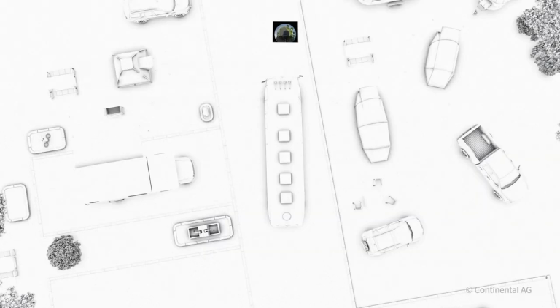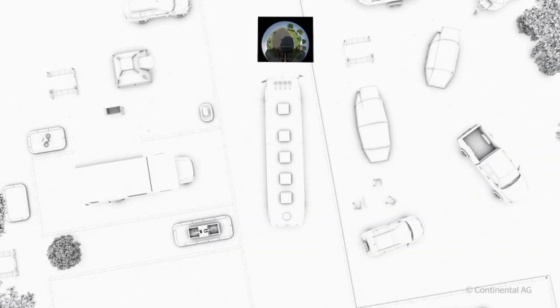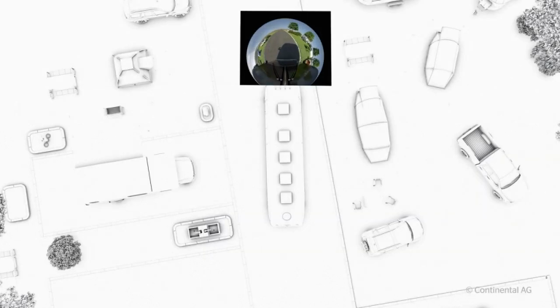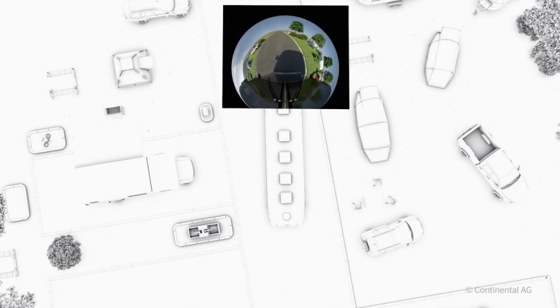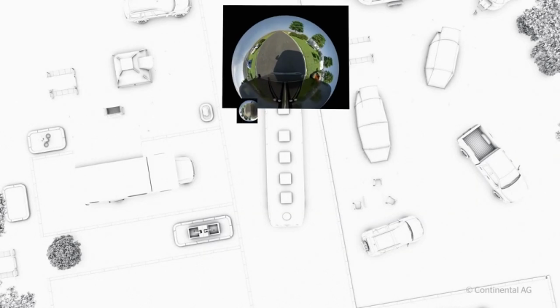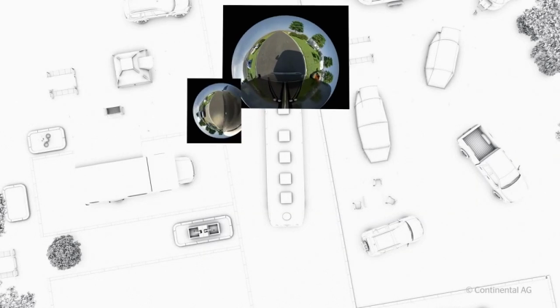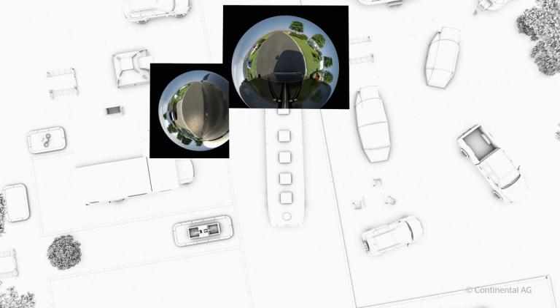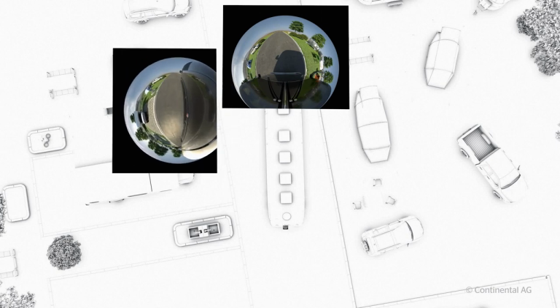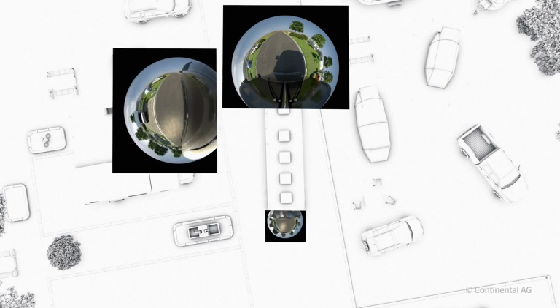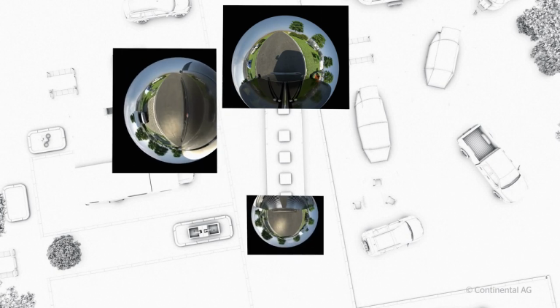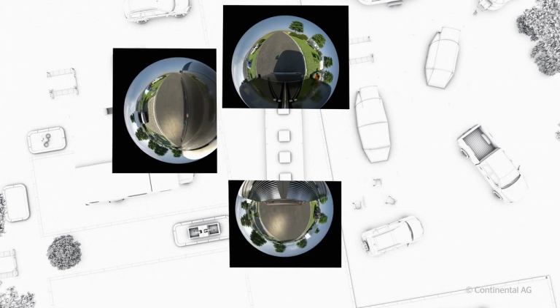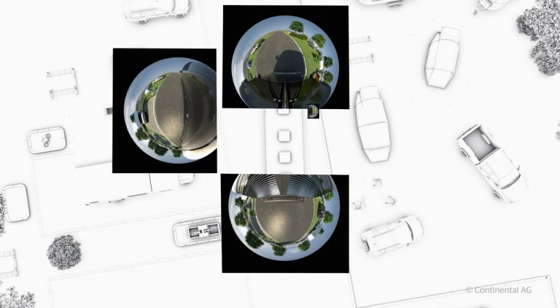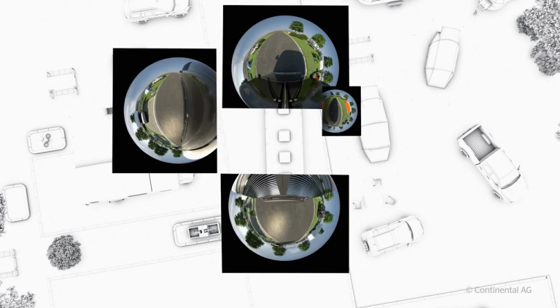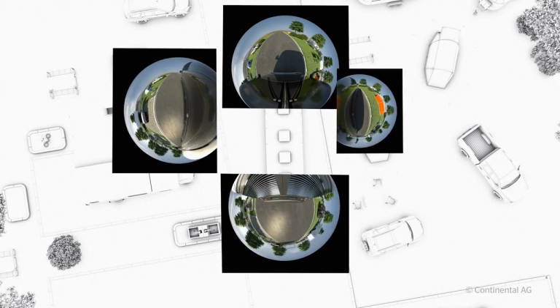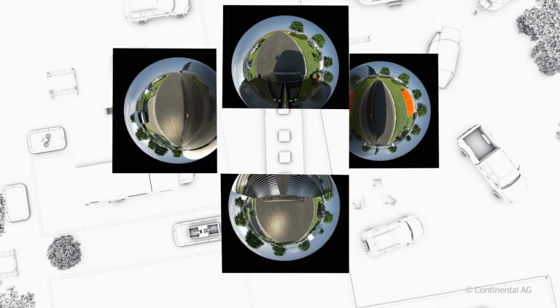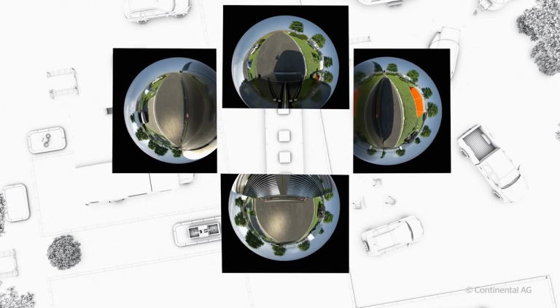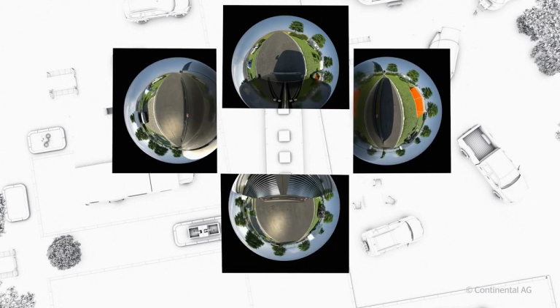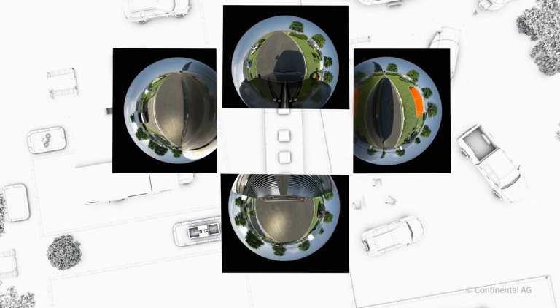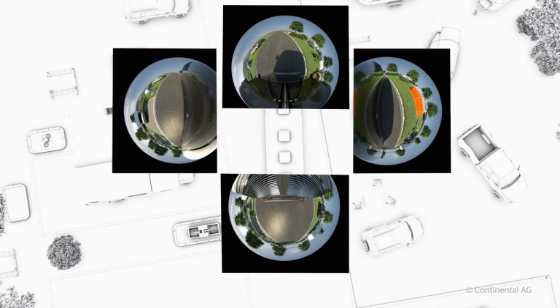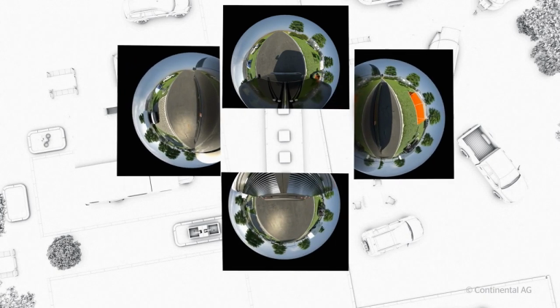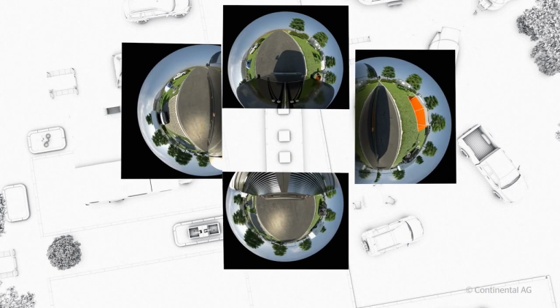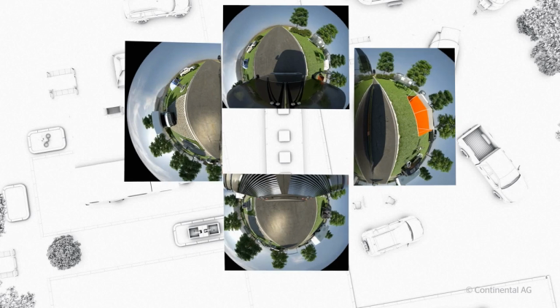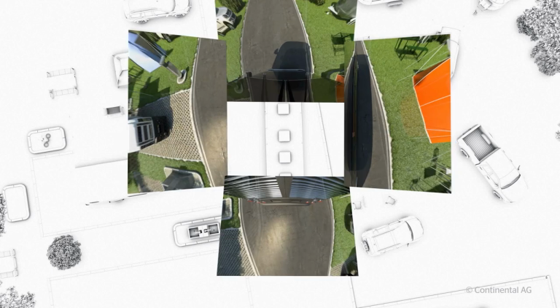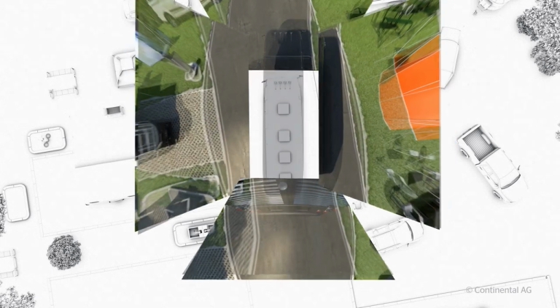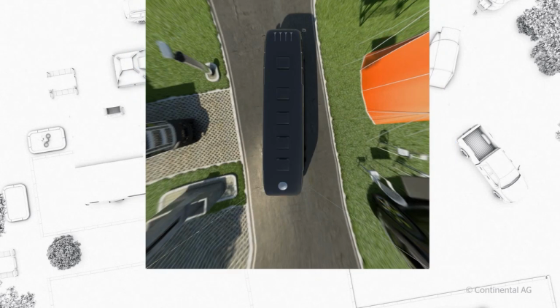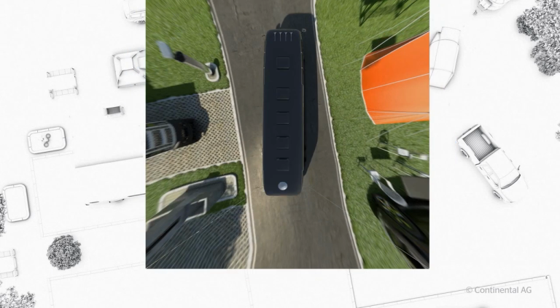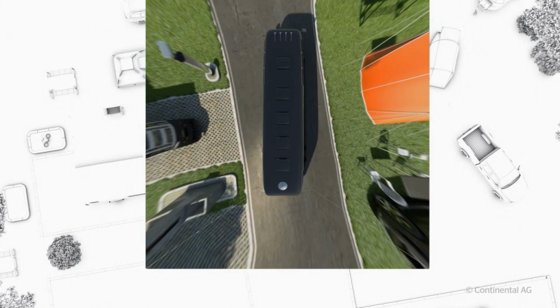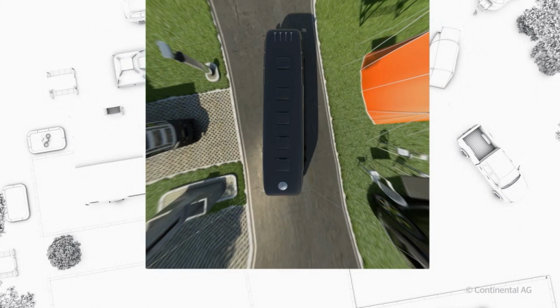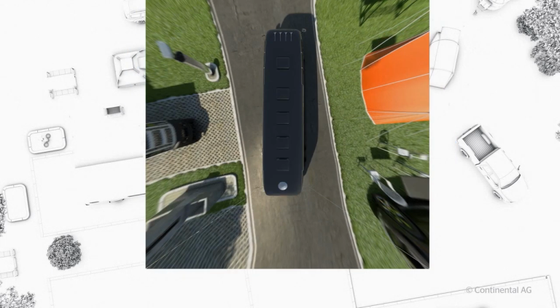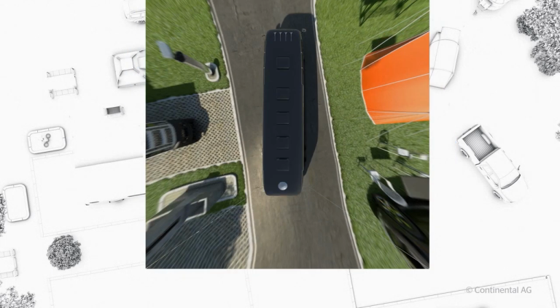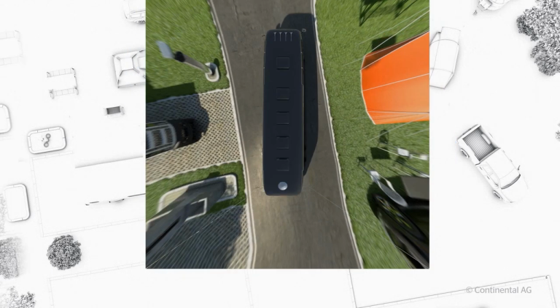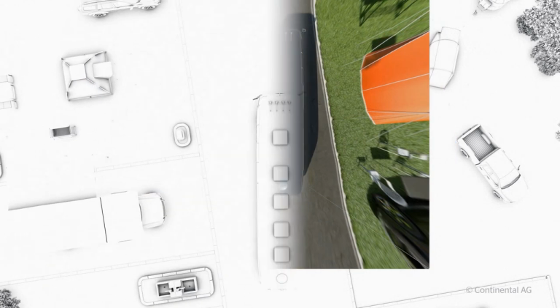ProView uses live video streams from four wide-angle micro cameras and stitches them into a single 360-degree bird's-eye view of your RV and your surroundings.